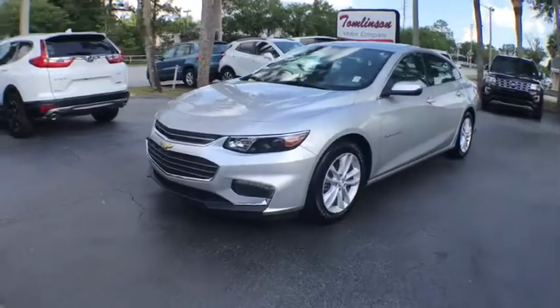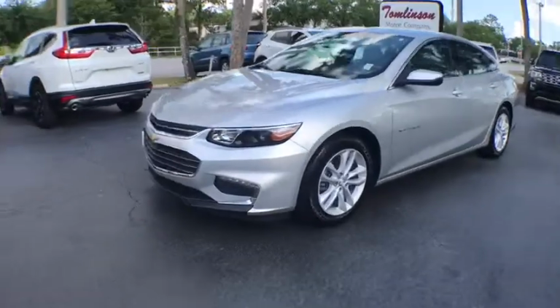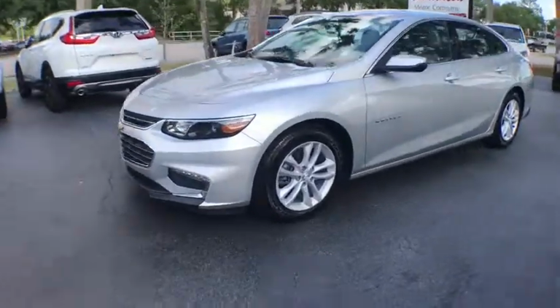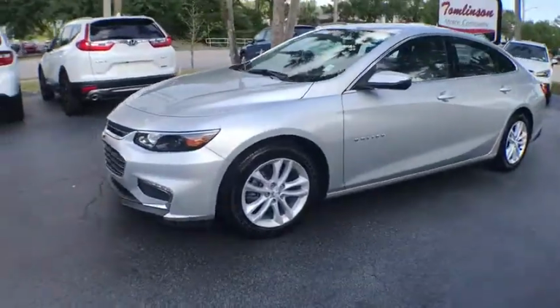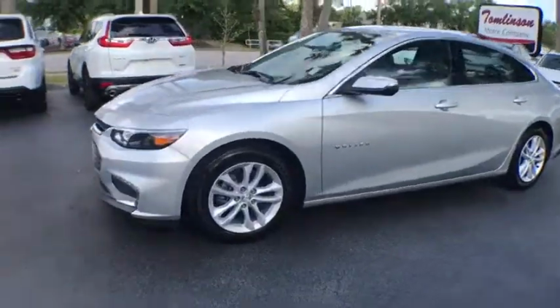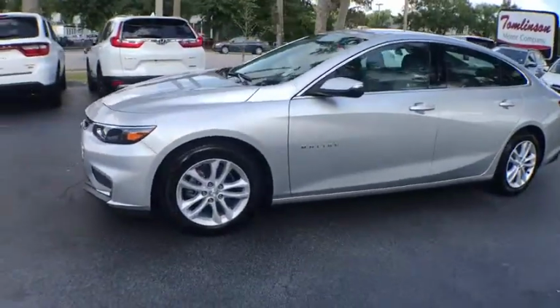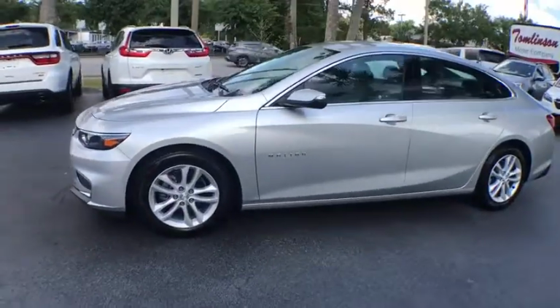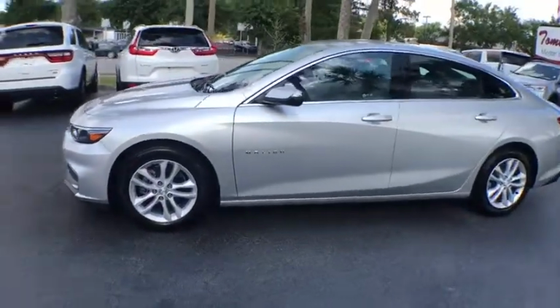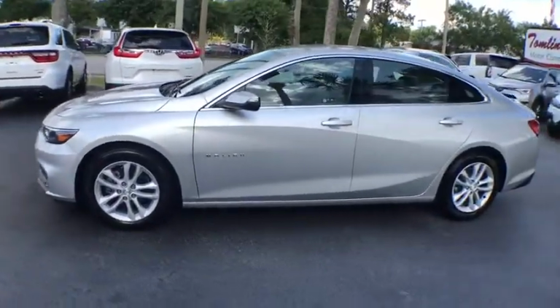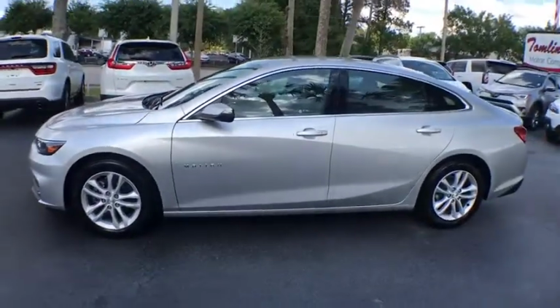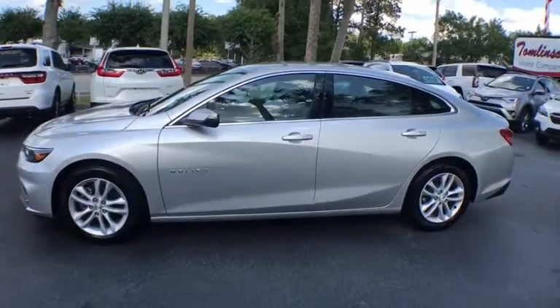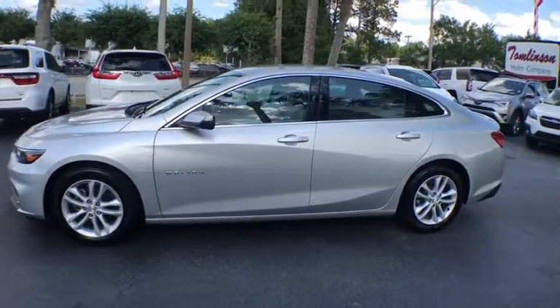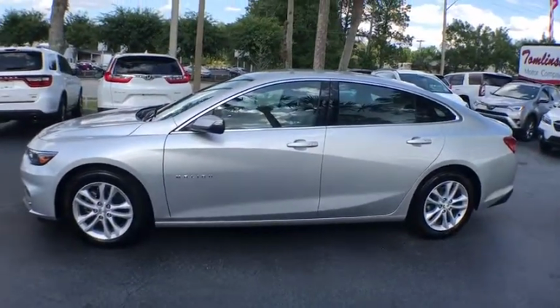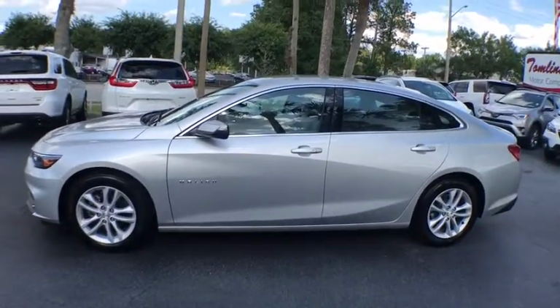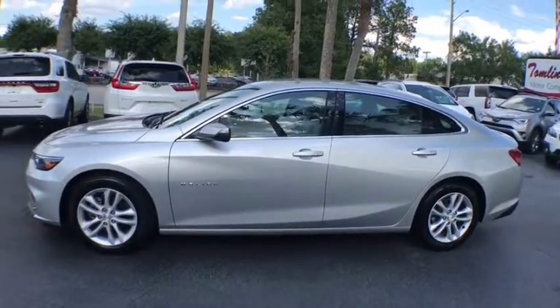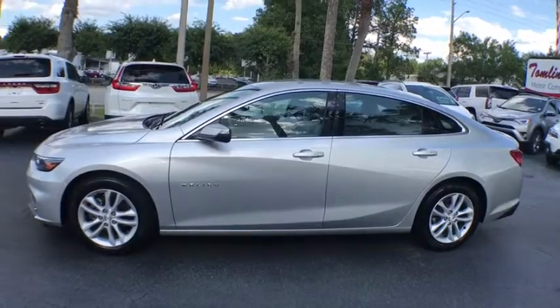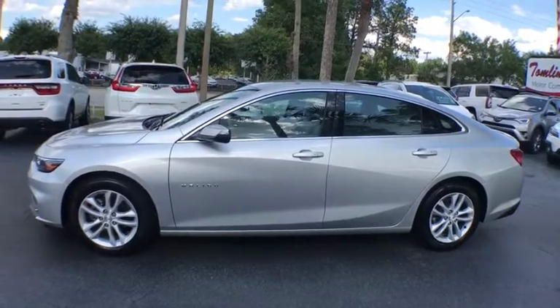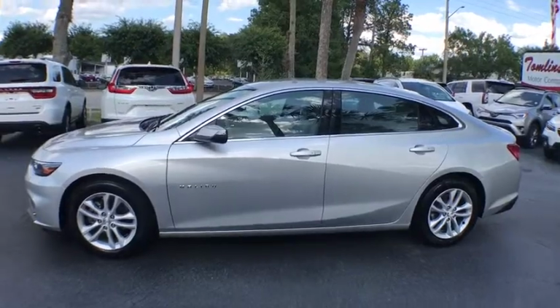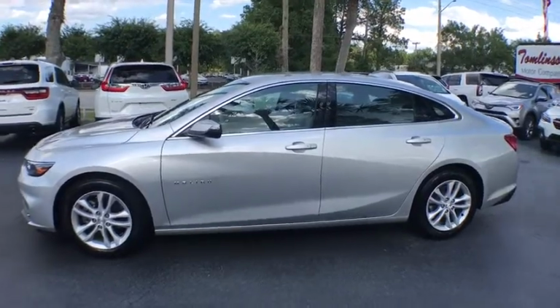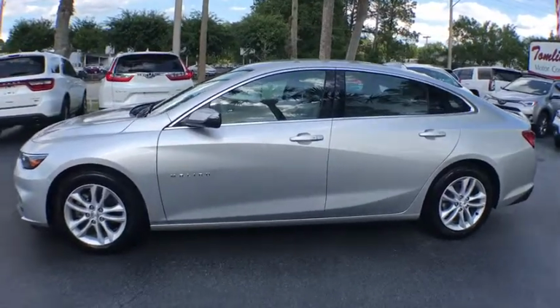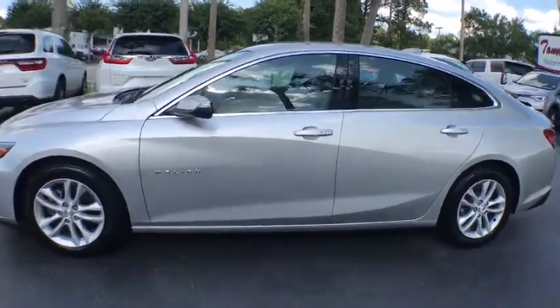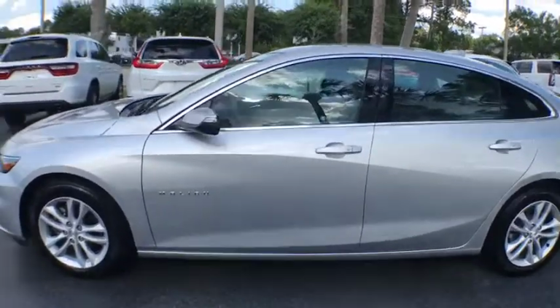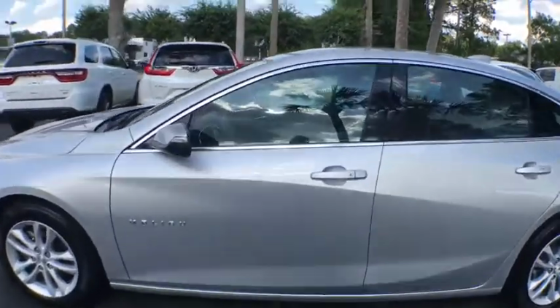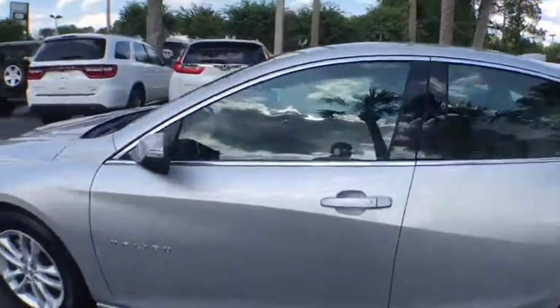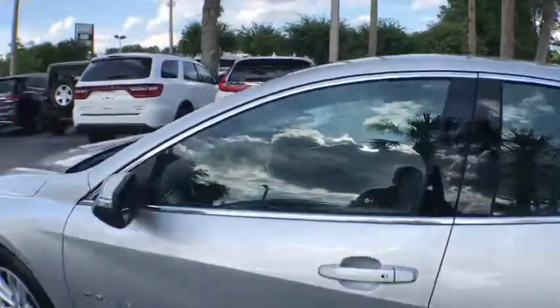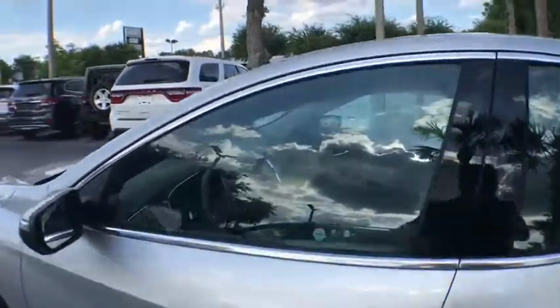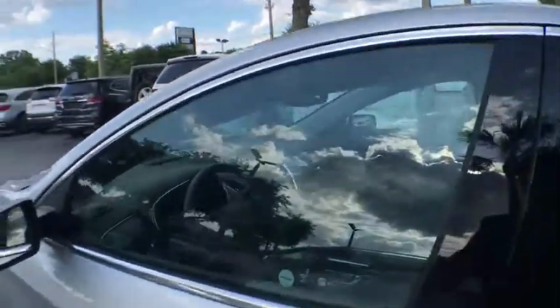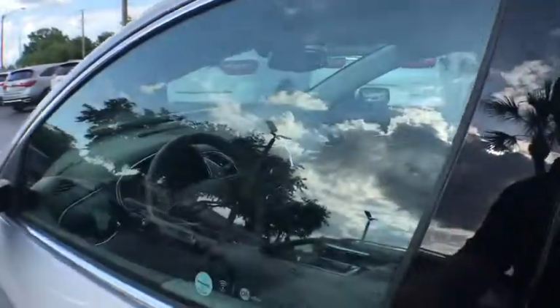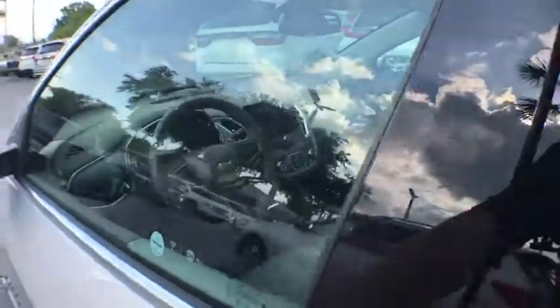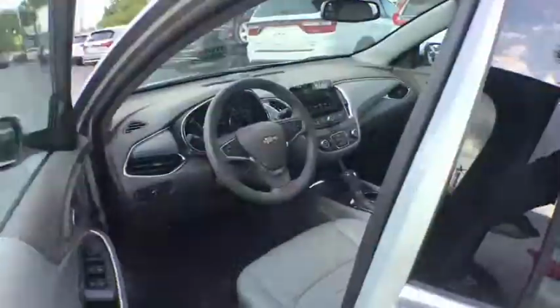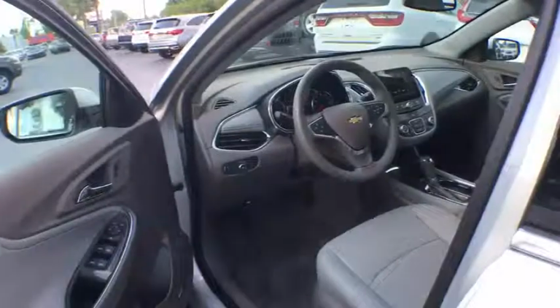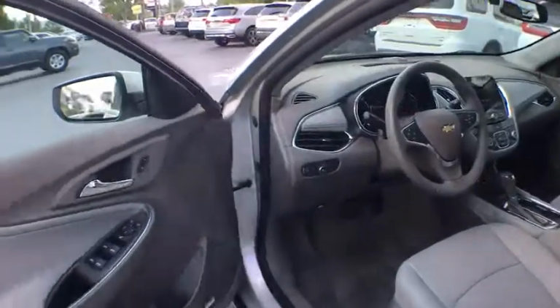Here are some of this vehicle's great options: keyless entry, power driver's seat, power passenger seat, remote start, traction control, Bluetooth, power steering, cruise control.